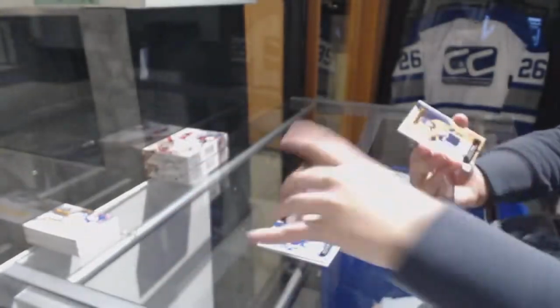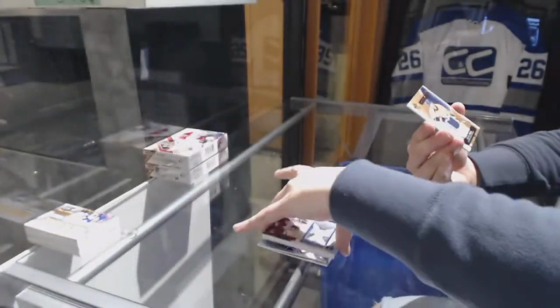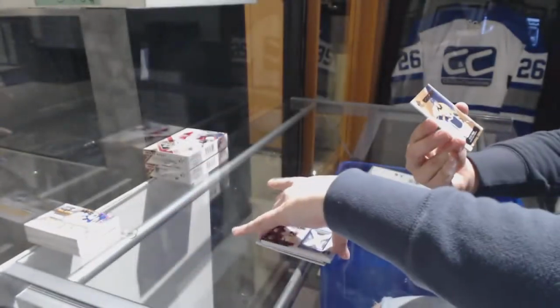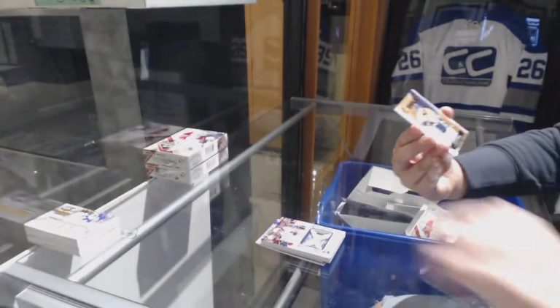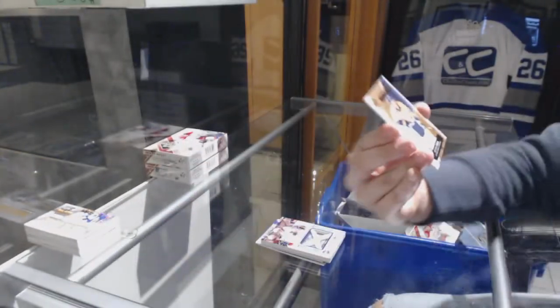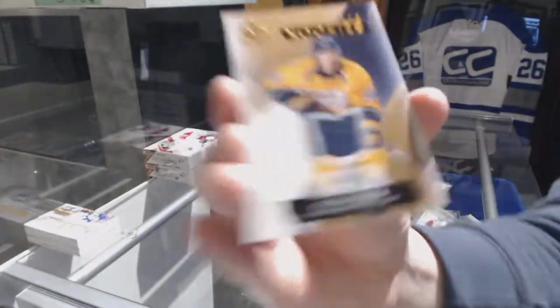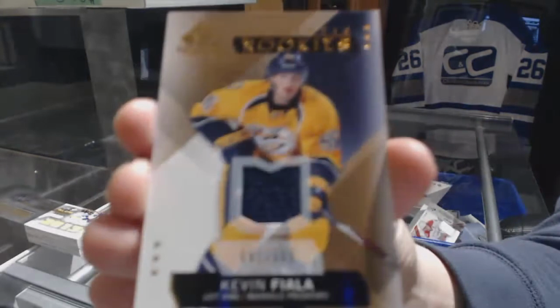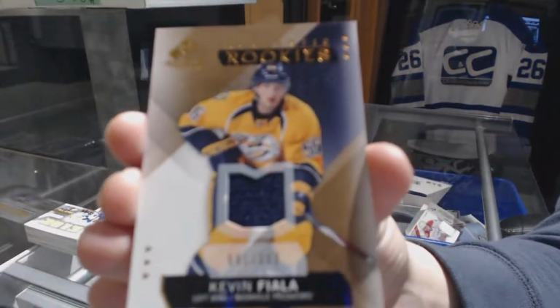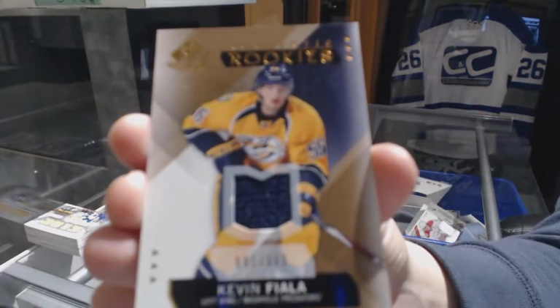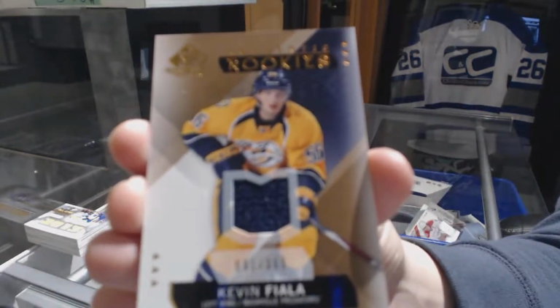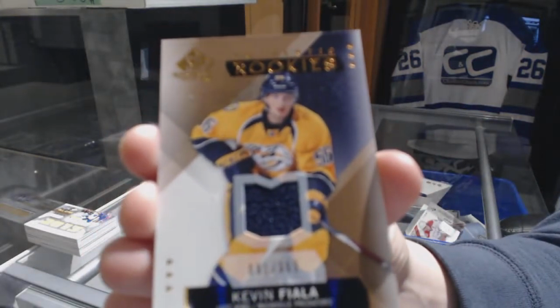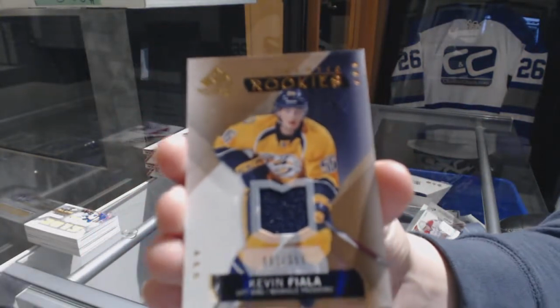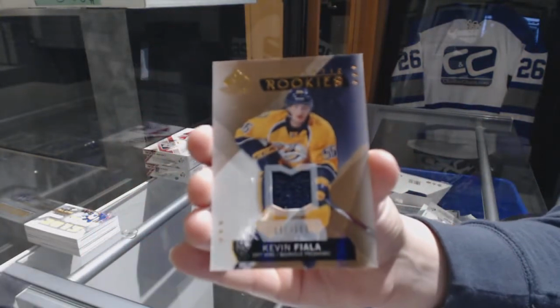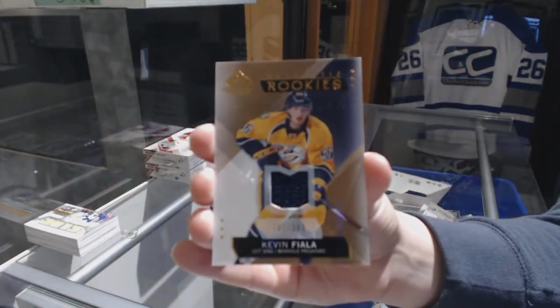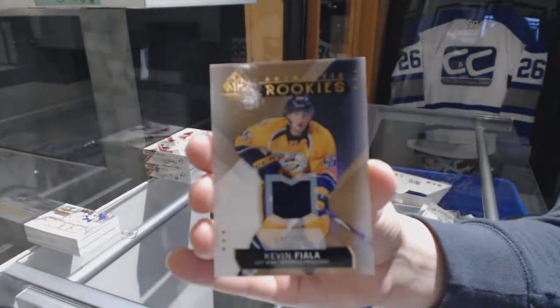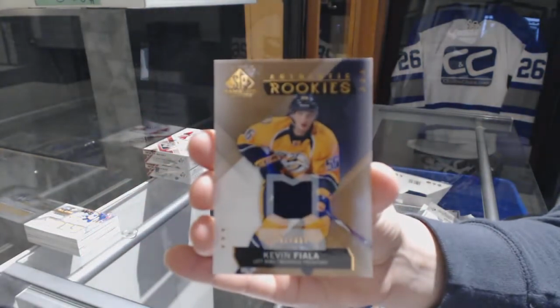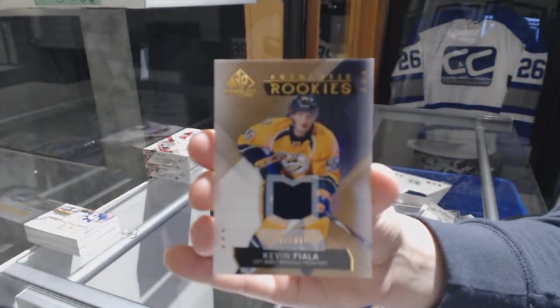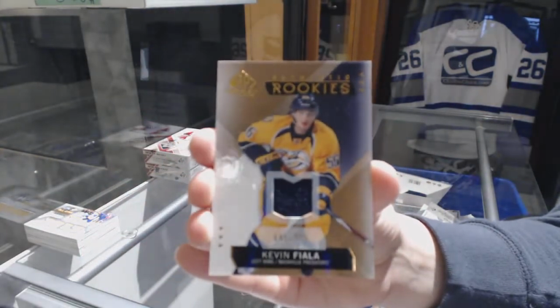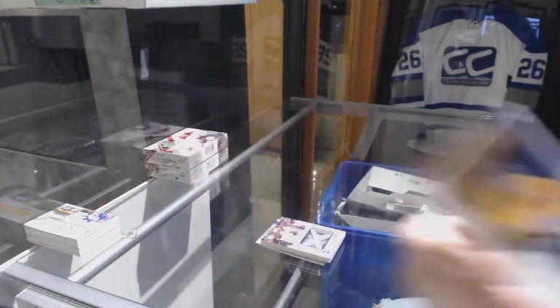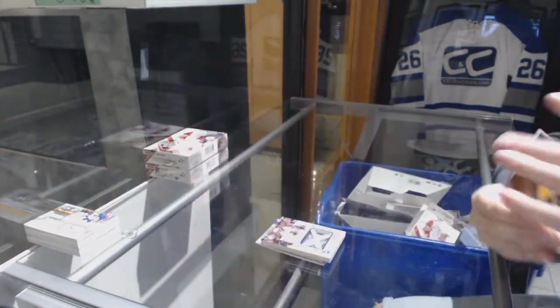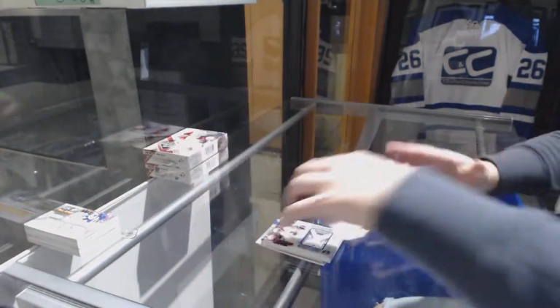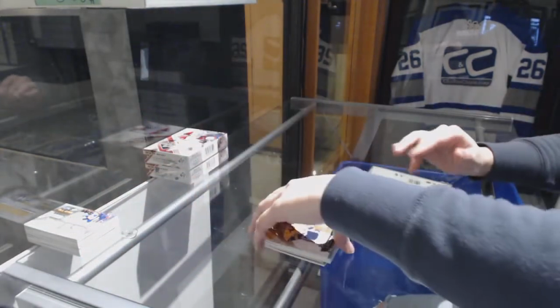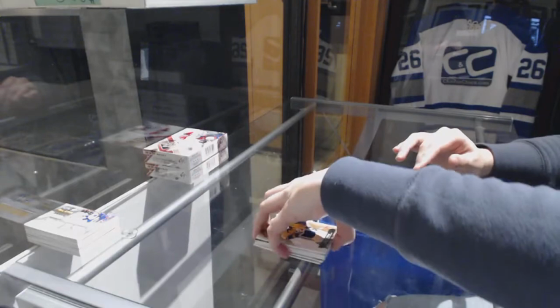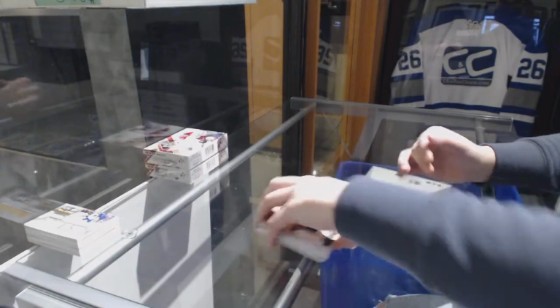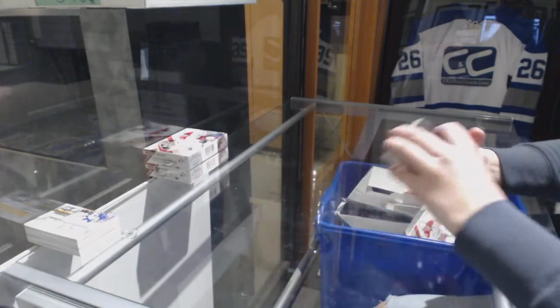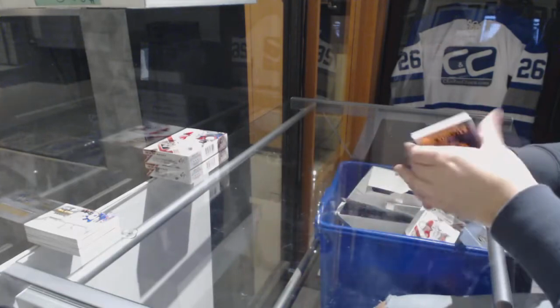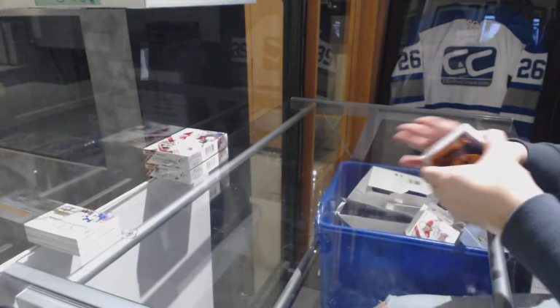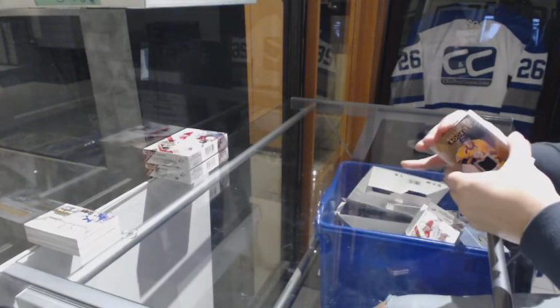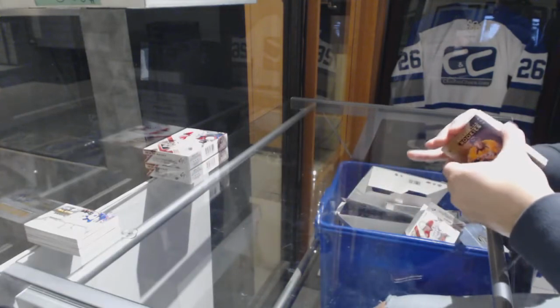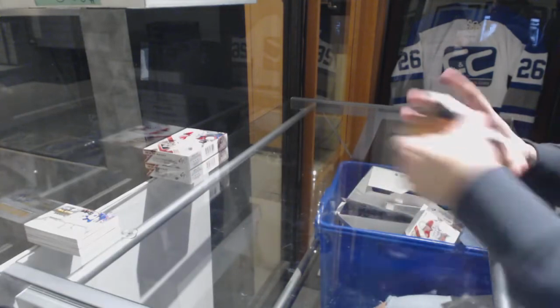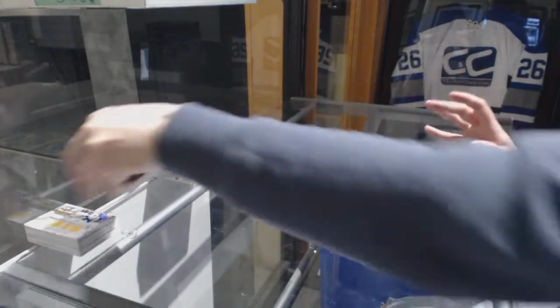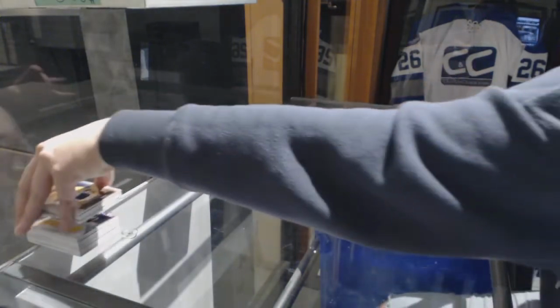And an Authentic rookie jersey, numbered 399 — Kevin Fiala for the Nashville Predators. Alright, two boxes to go.